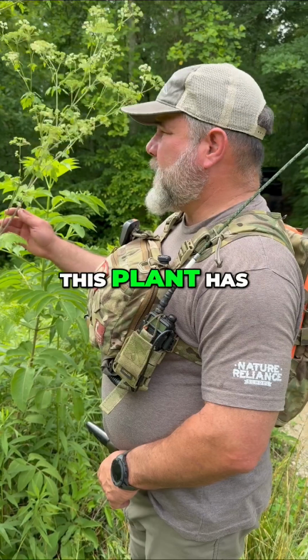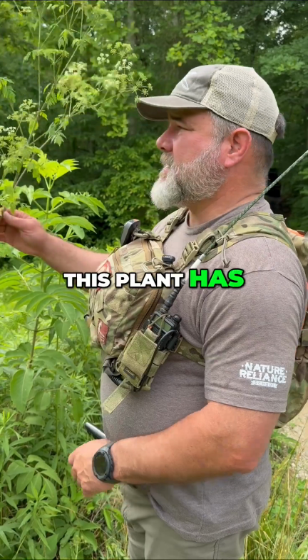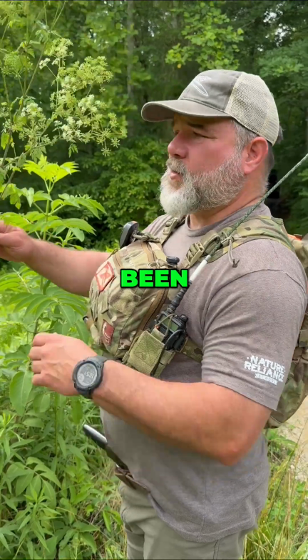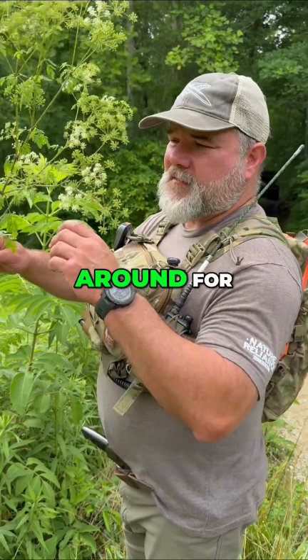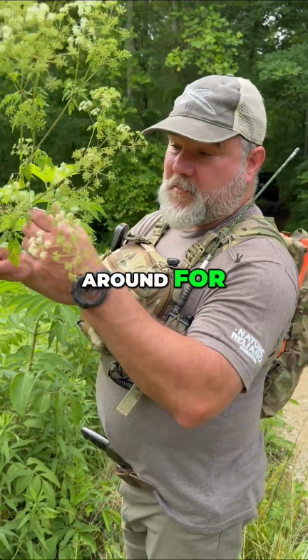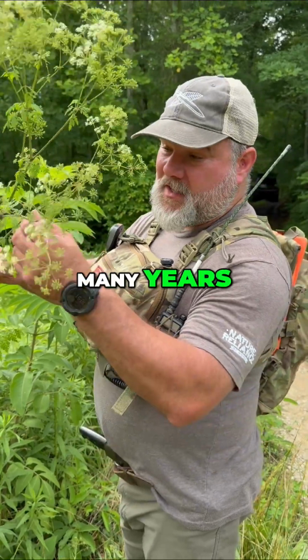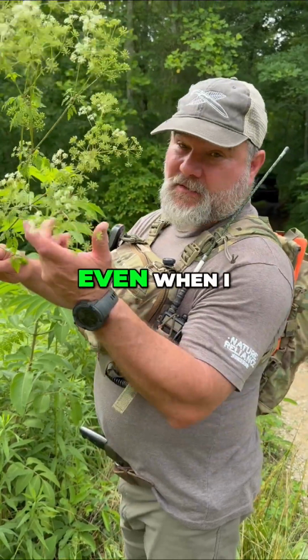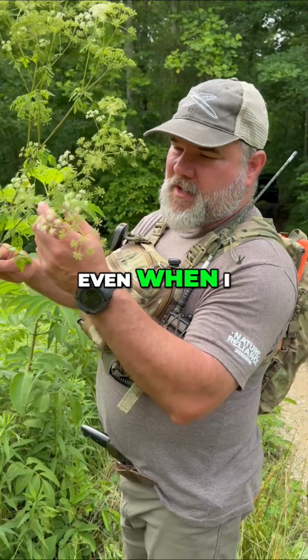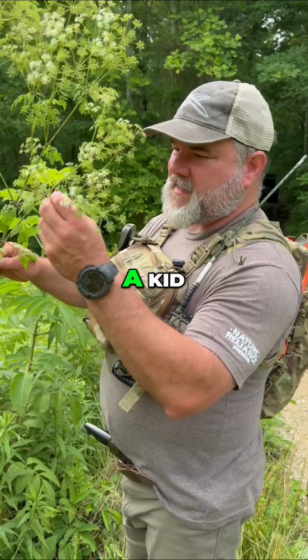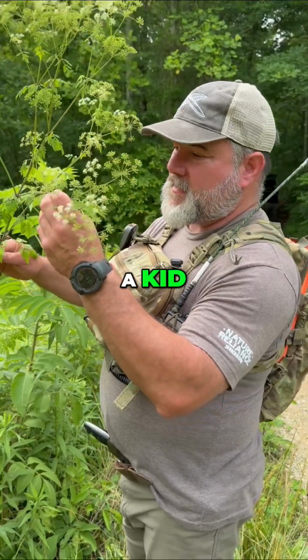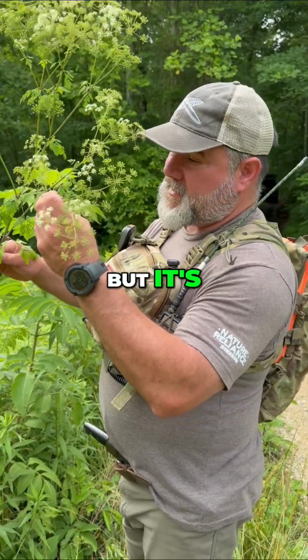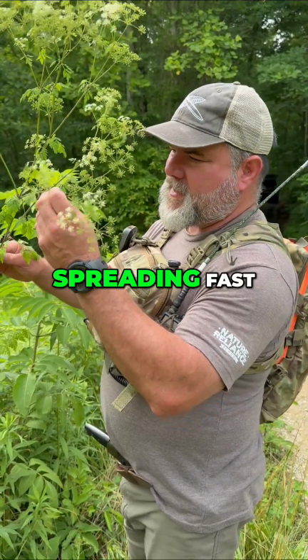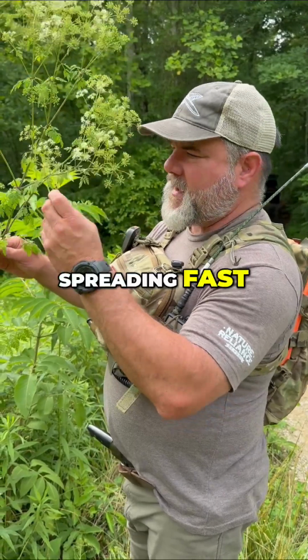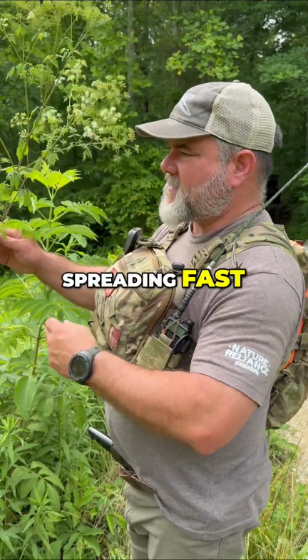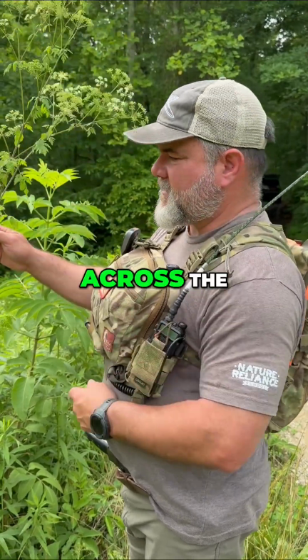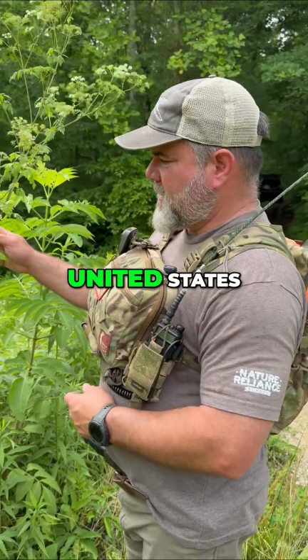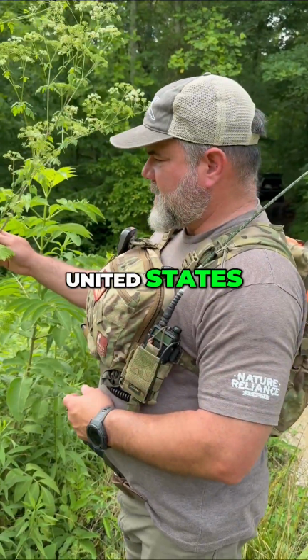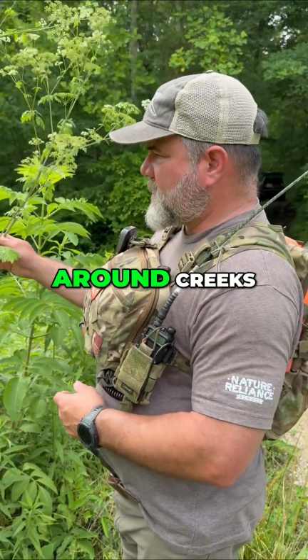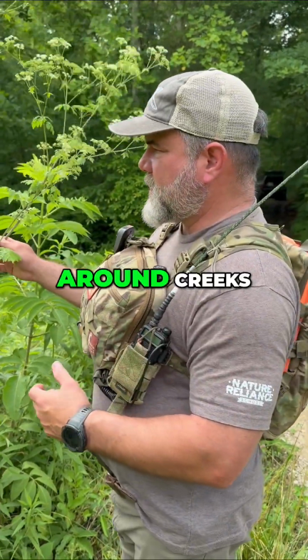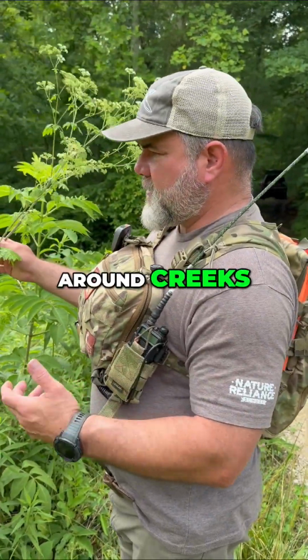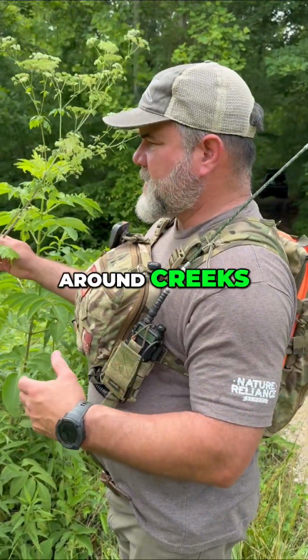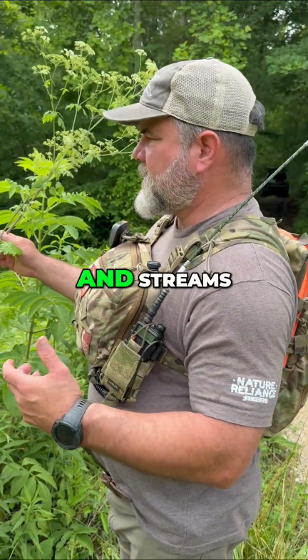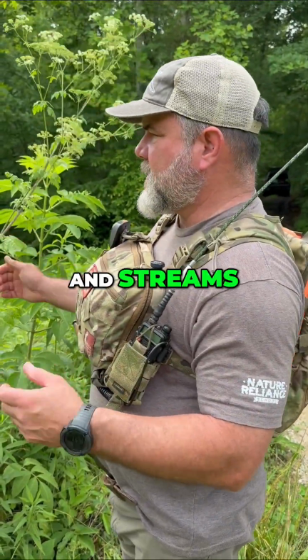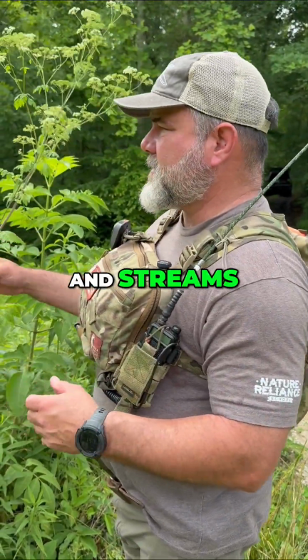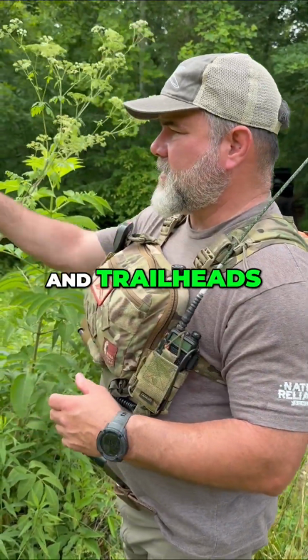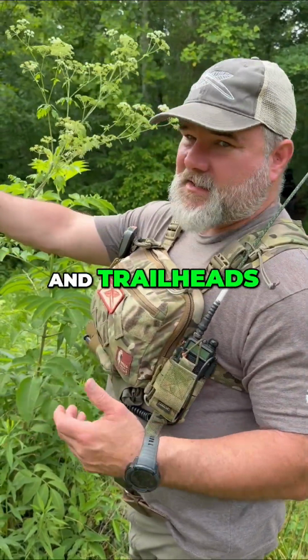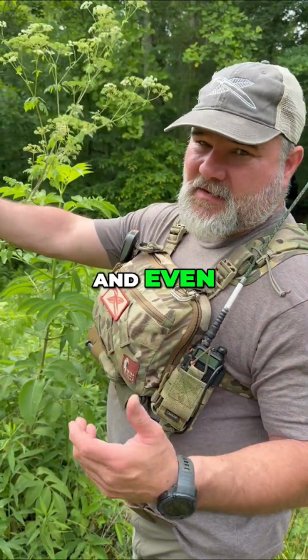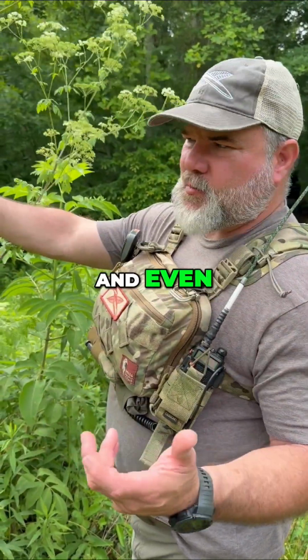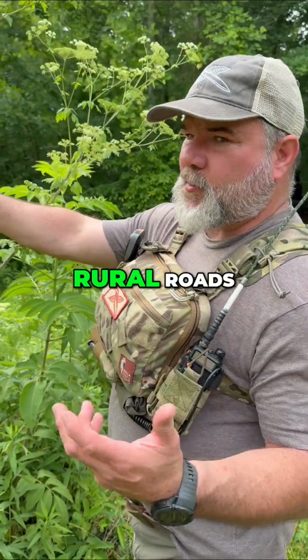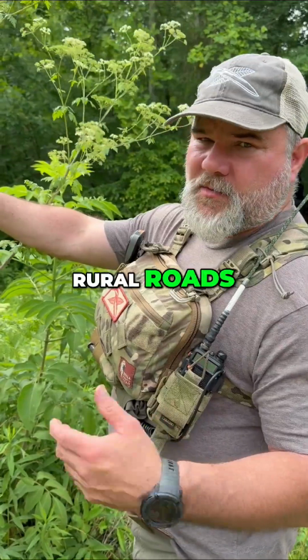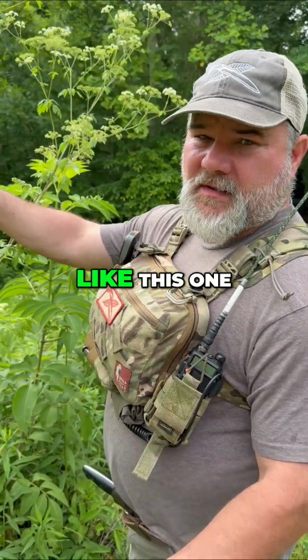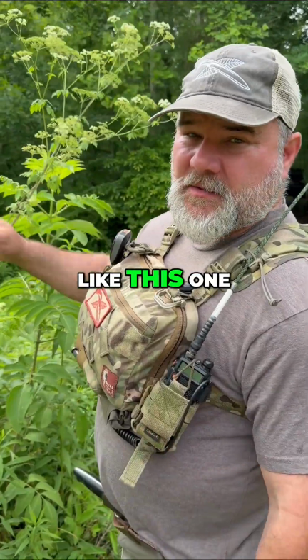This plant has been around for many years, even when I was a kid, but it's spreading fast across the United States around creeks and streams and trailheads and even rural roads like this one.